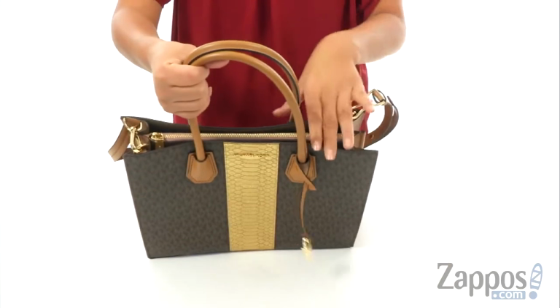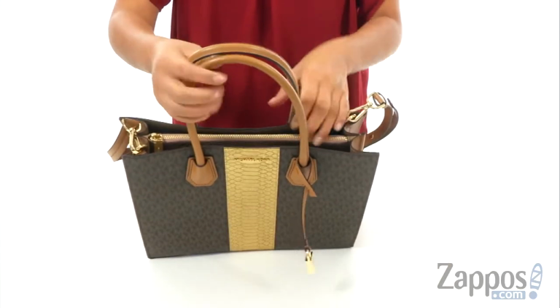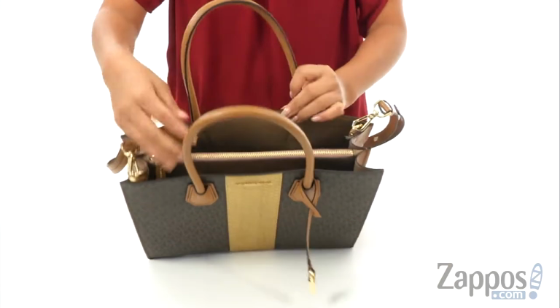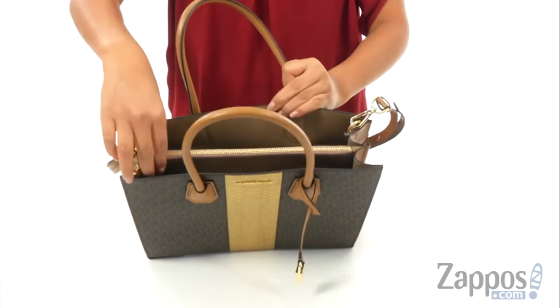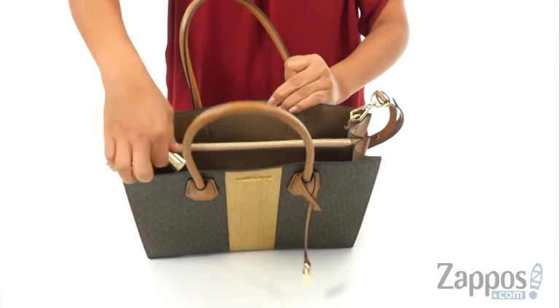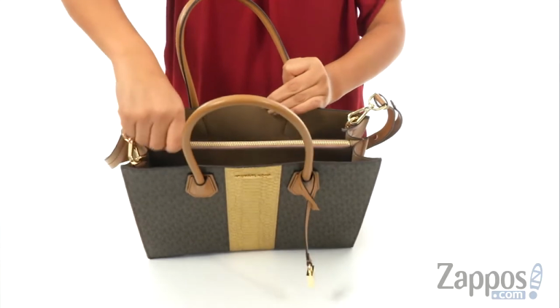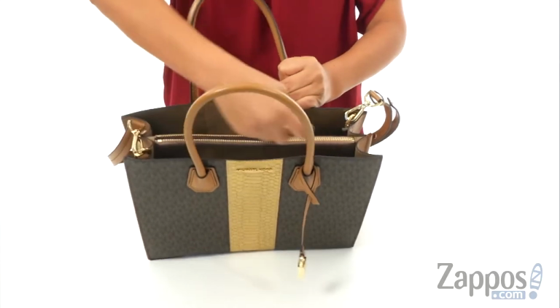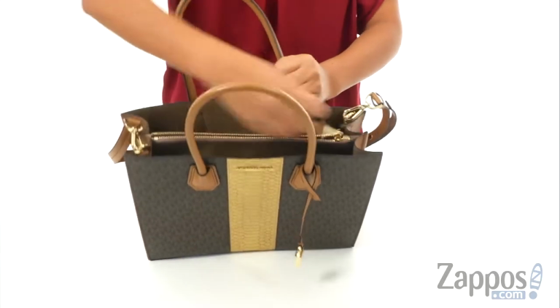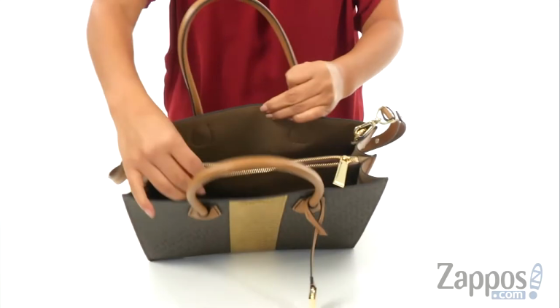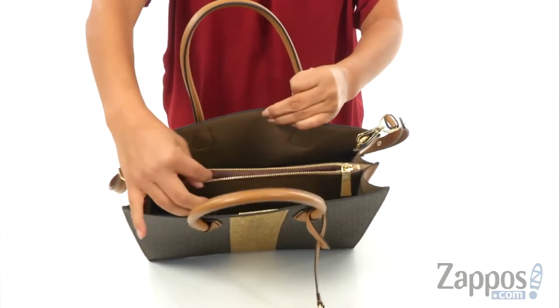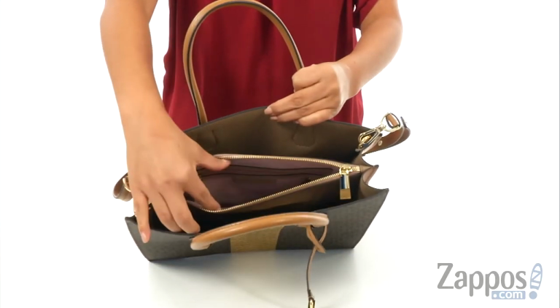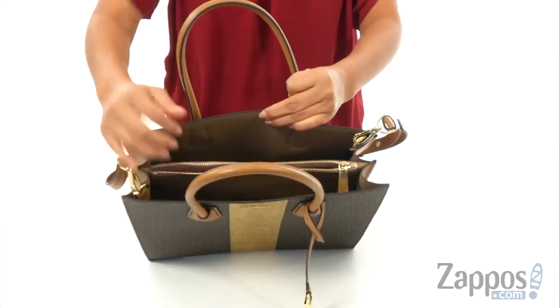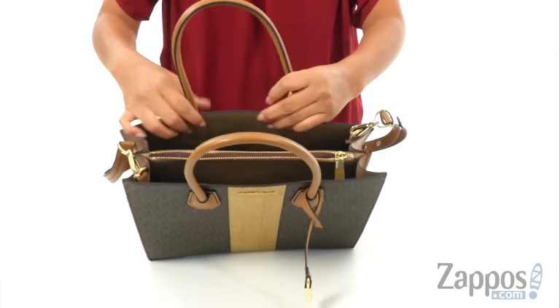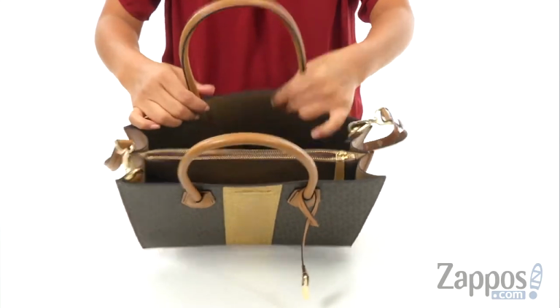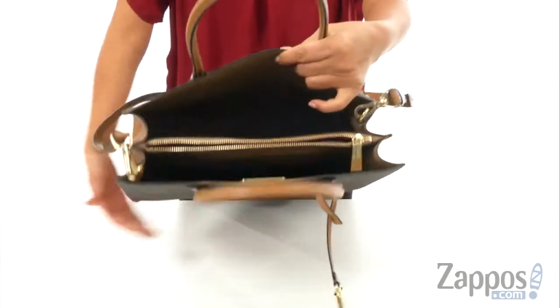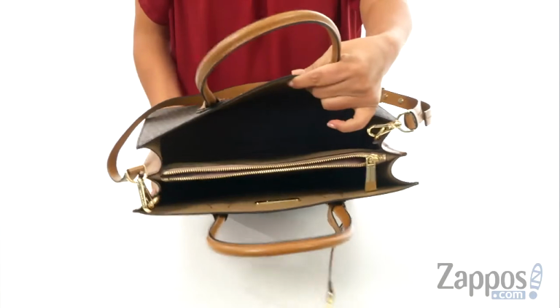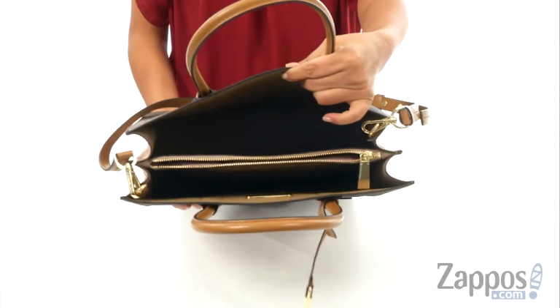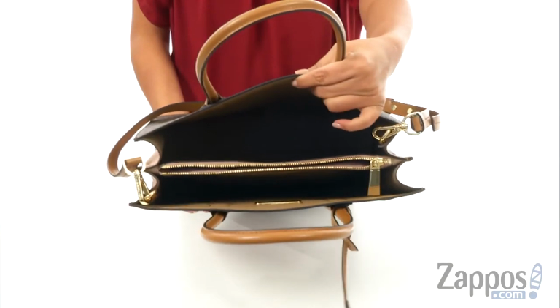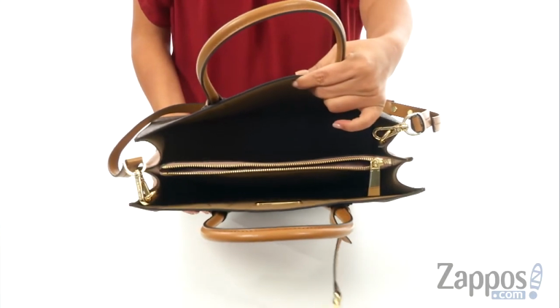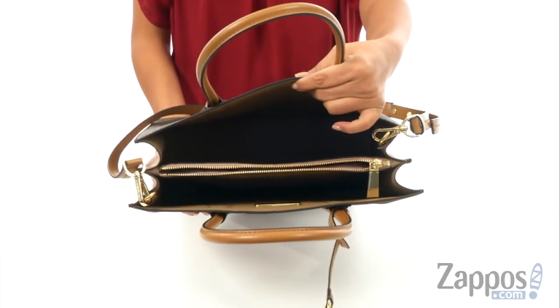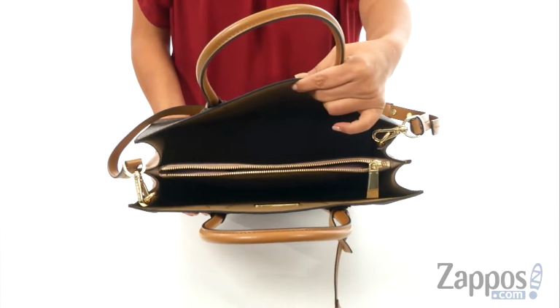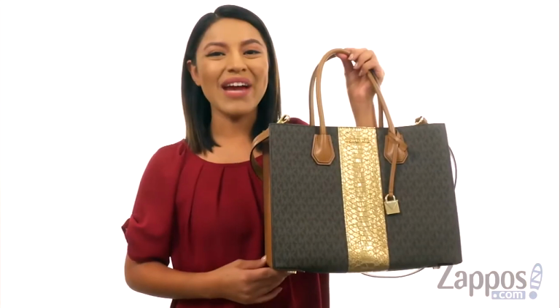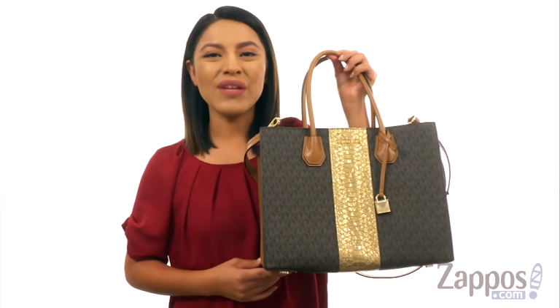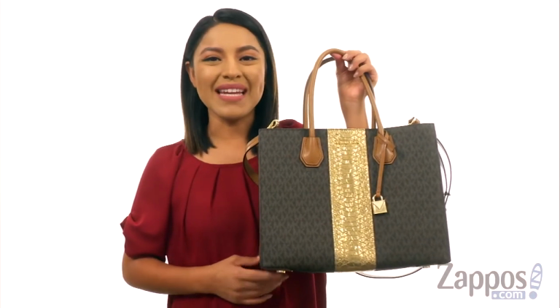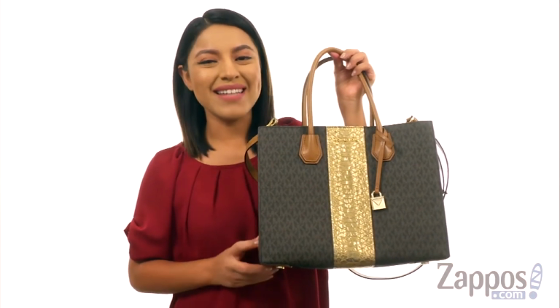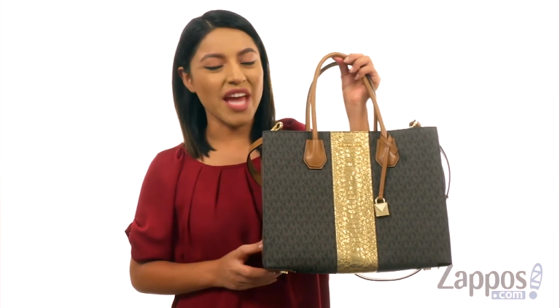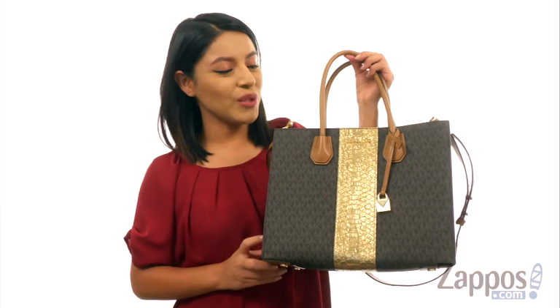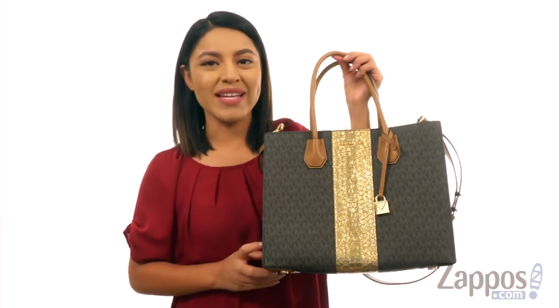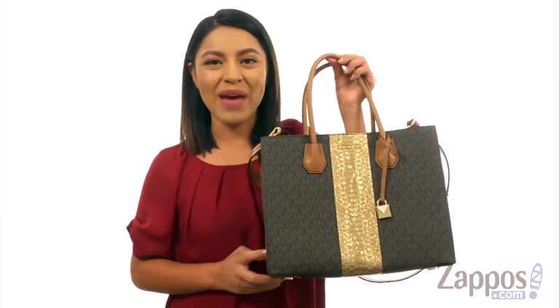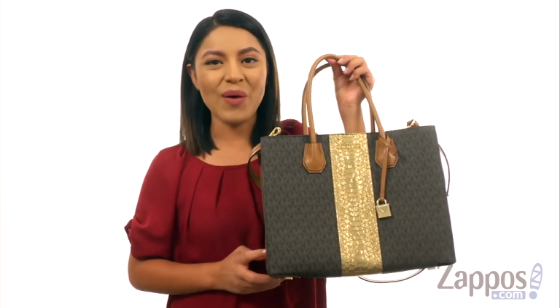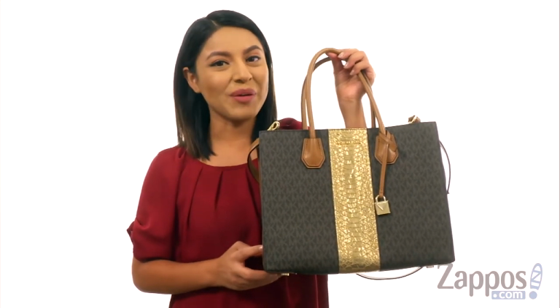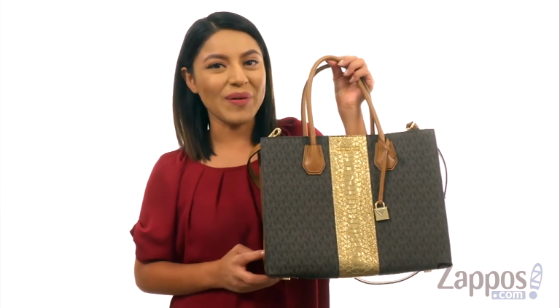There's an open construction with a center zip compartment that's perfect for those items you want to keep hidden. As you can see, there's plenty of room for all of your essentials. Carry everything you need in this stylish and luxurious handbag from Michael Michael Kors.